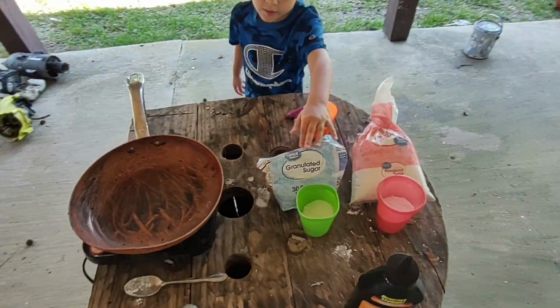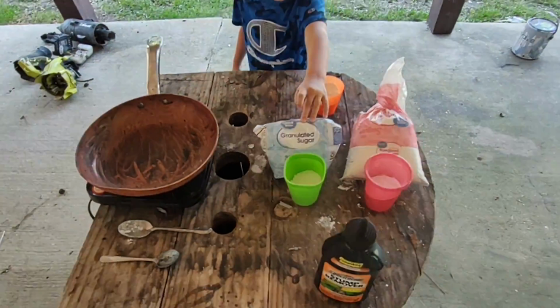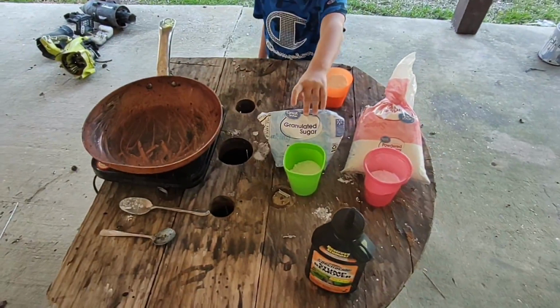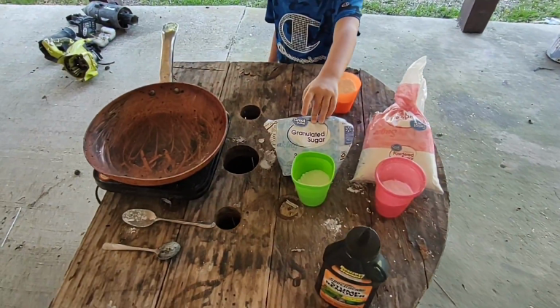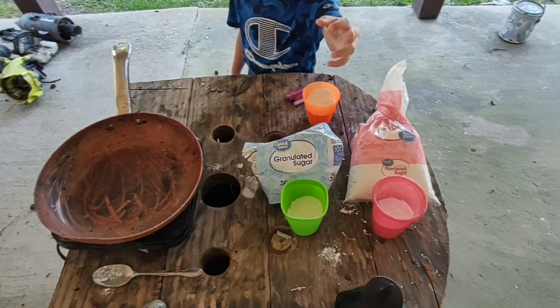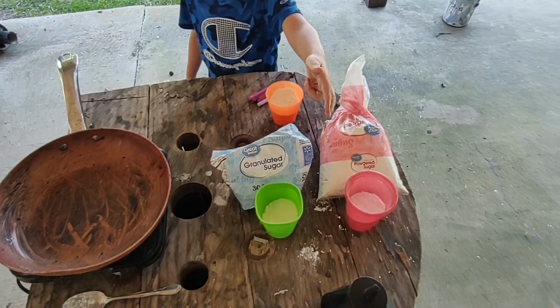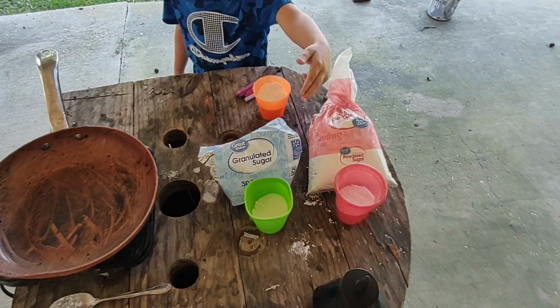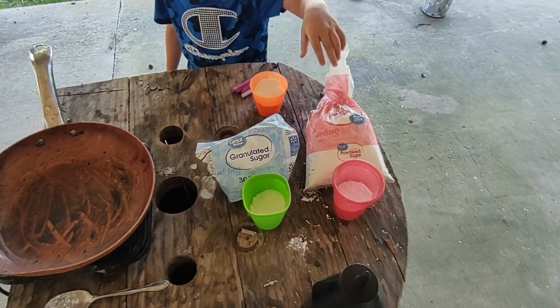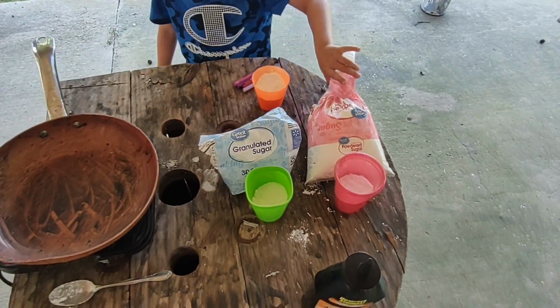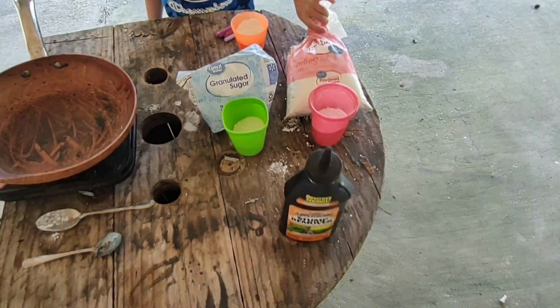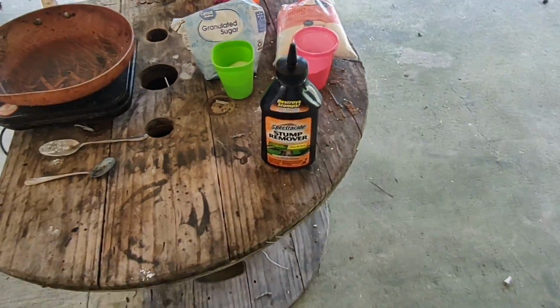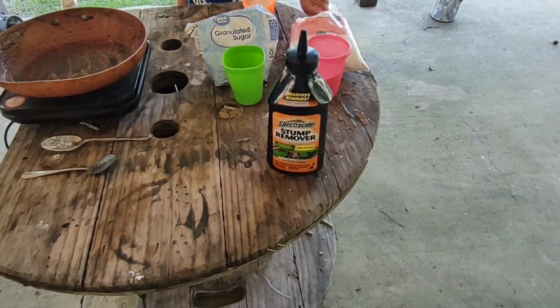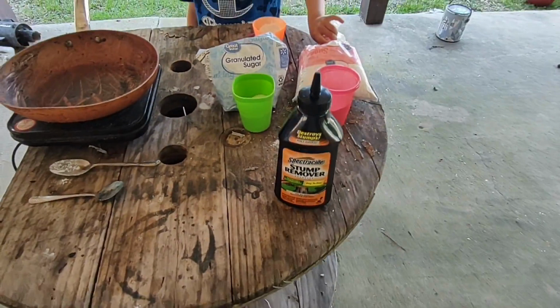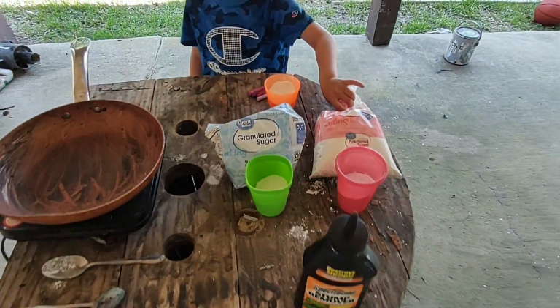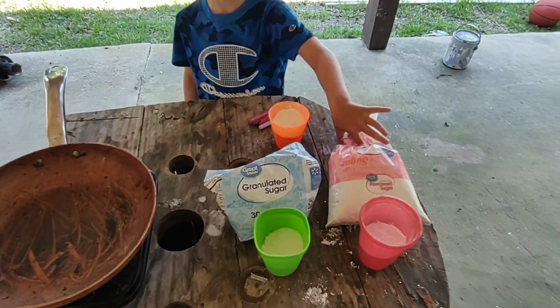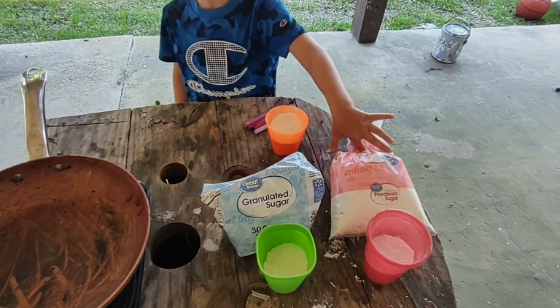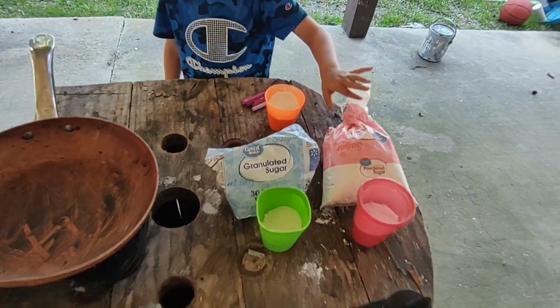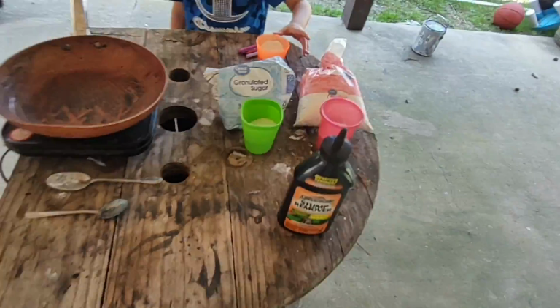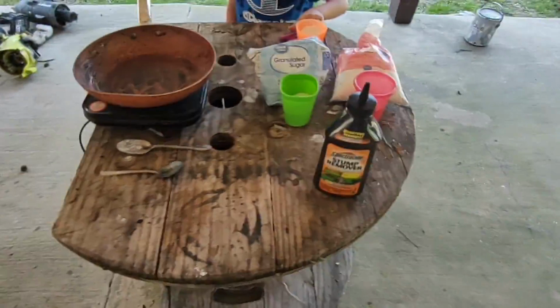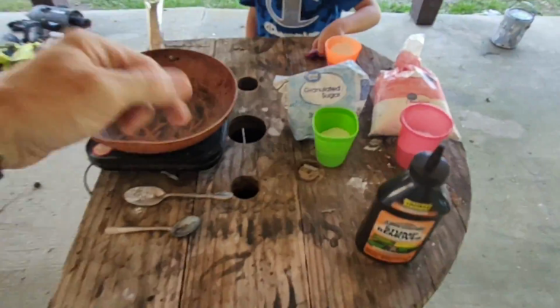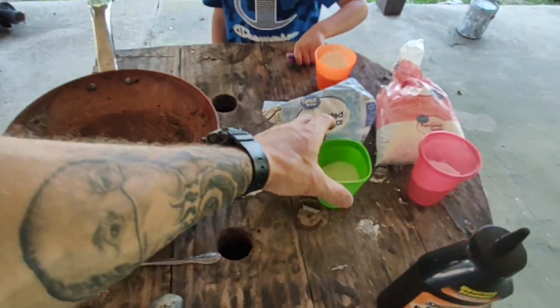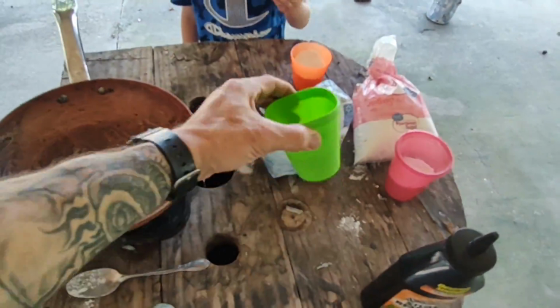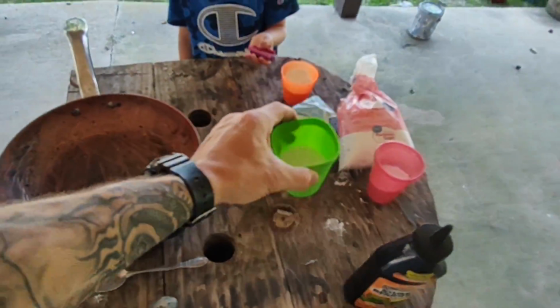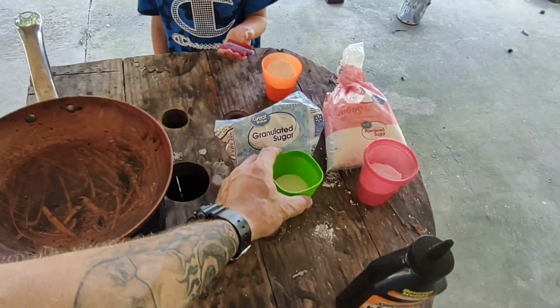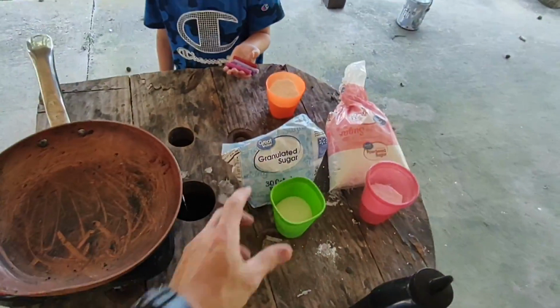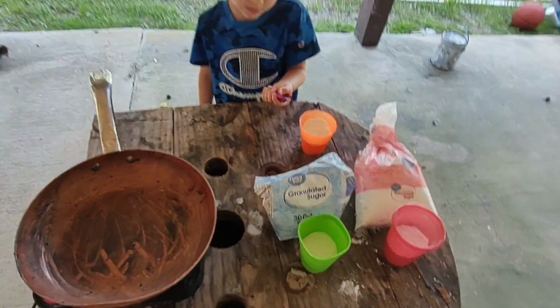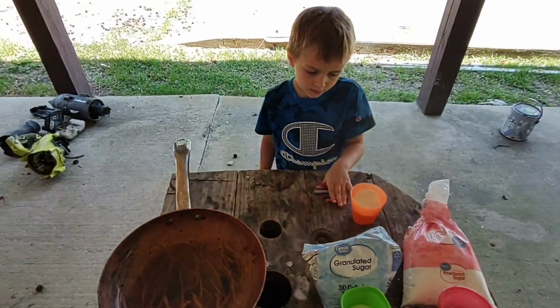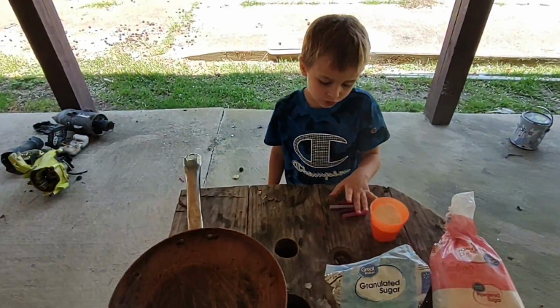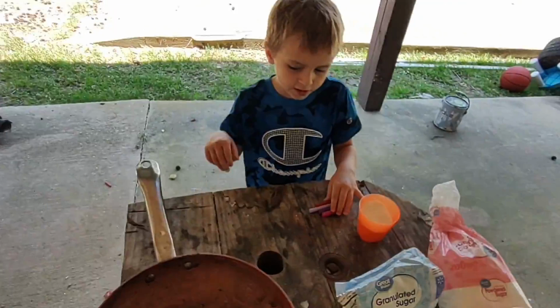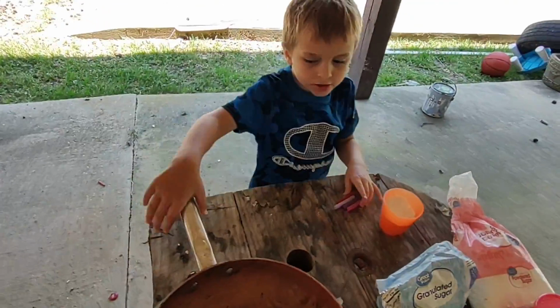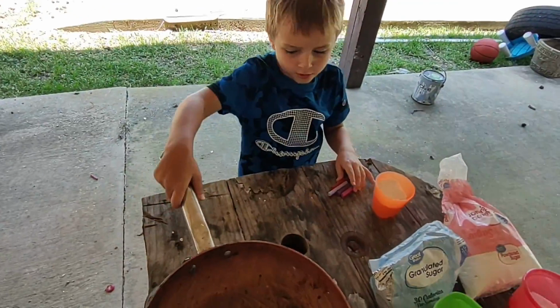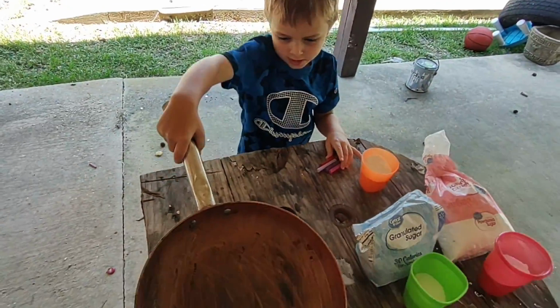We got regular sugar, stump remover, and powdered sugar. We also got some wax that we need to put in.